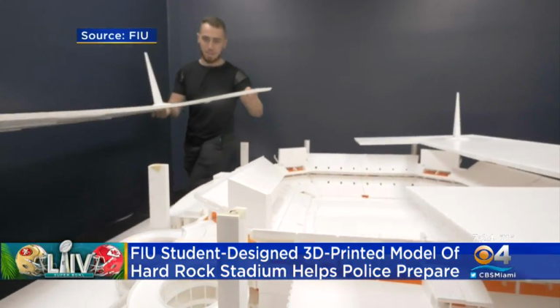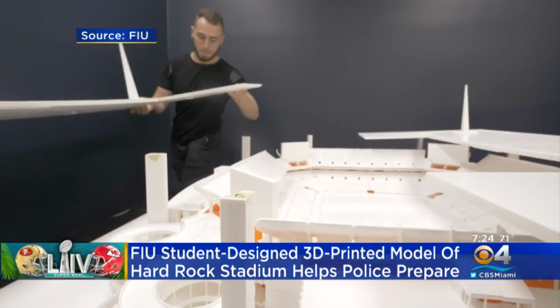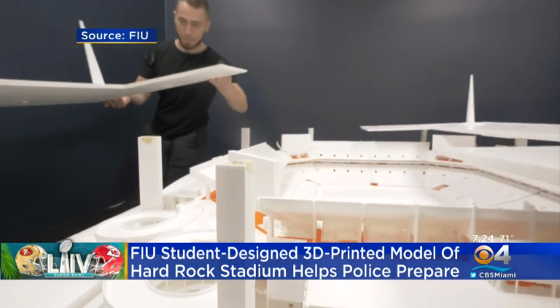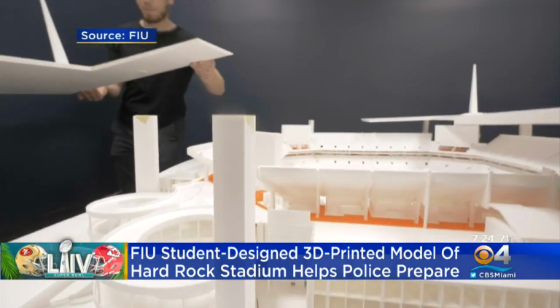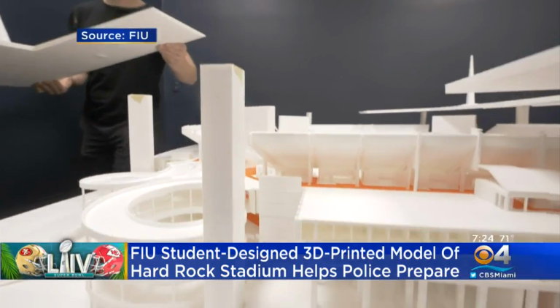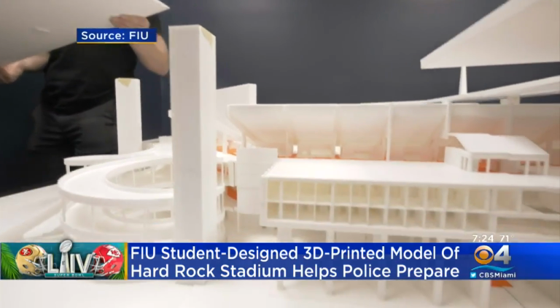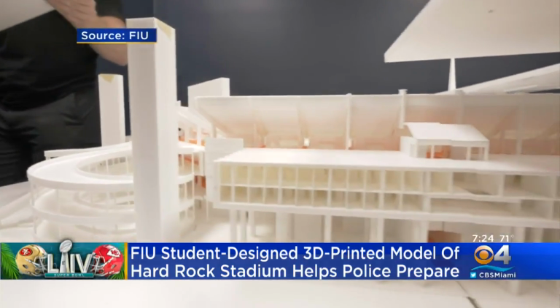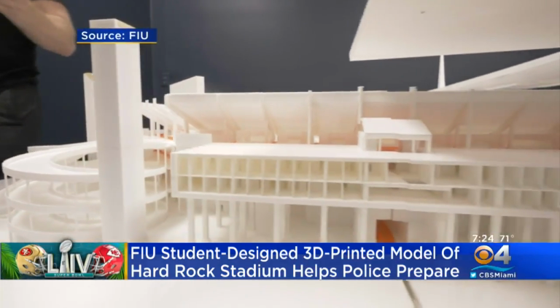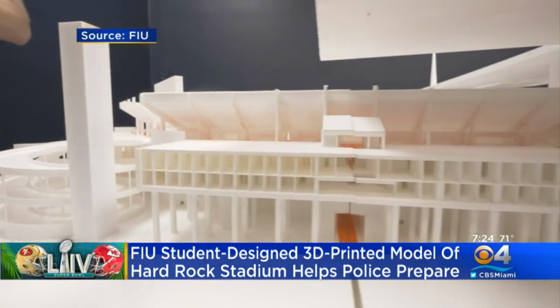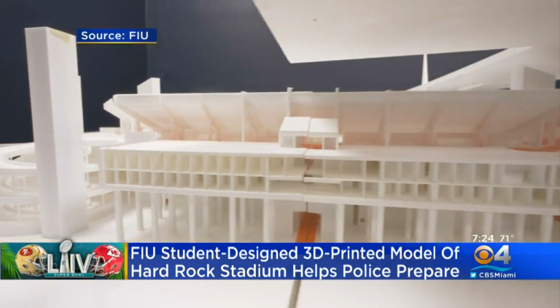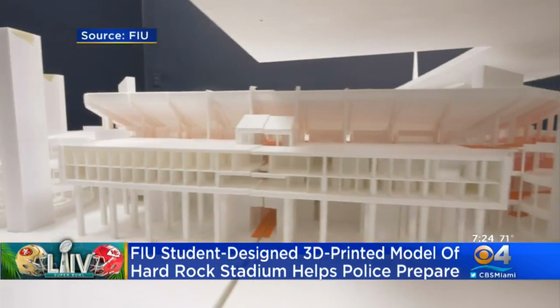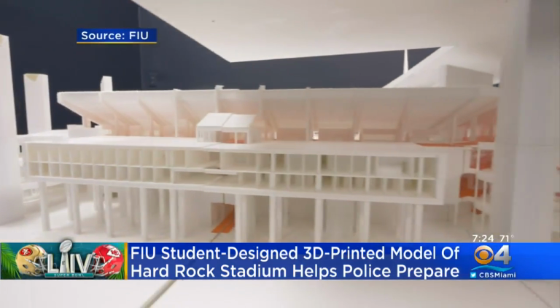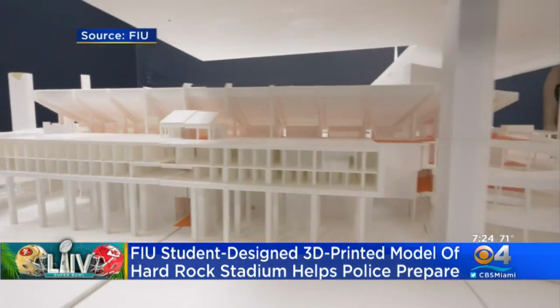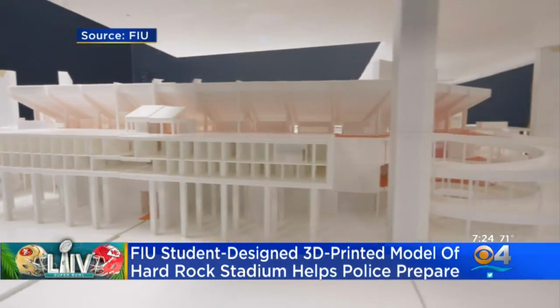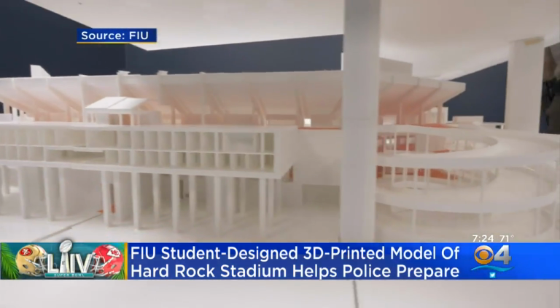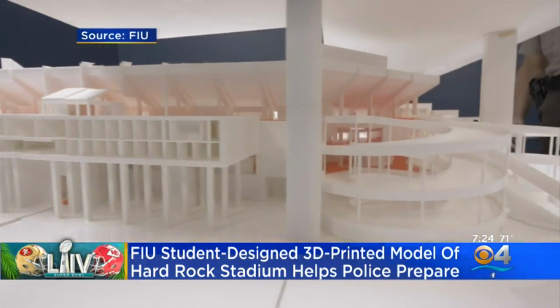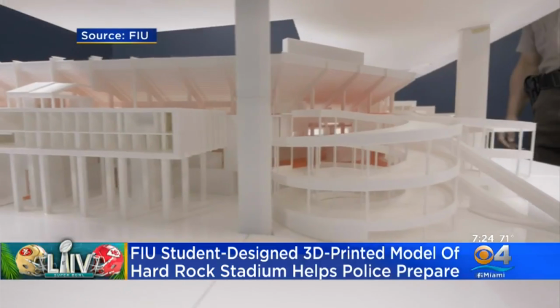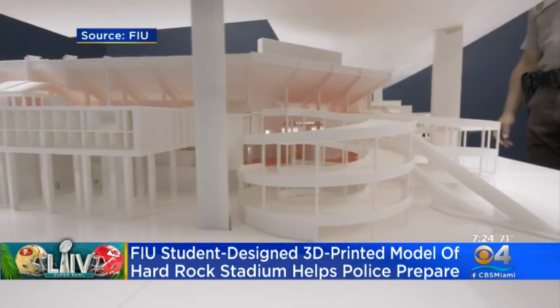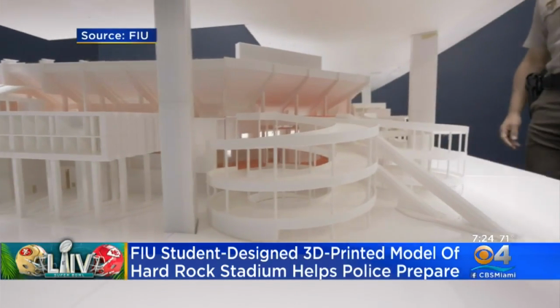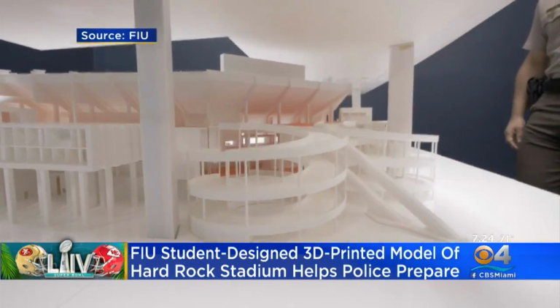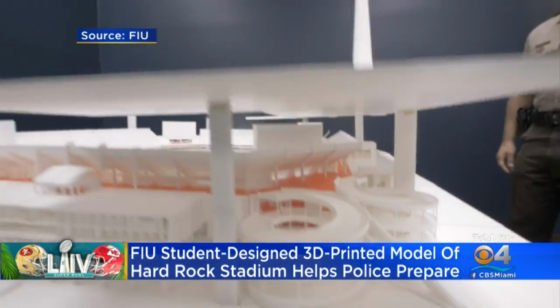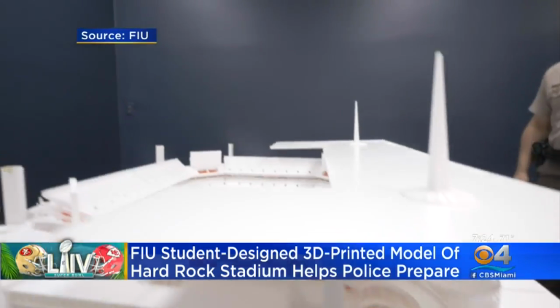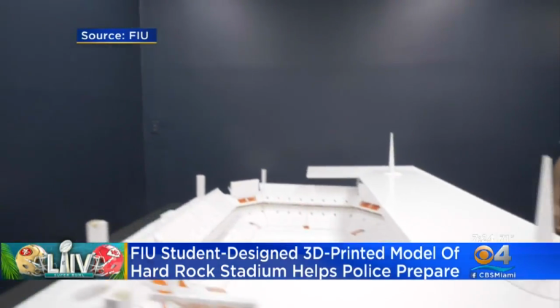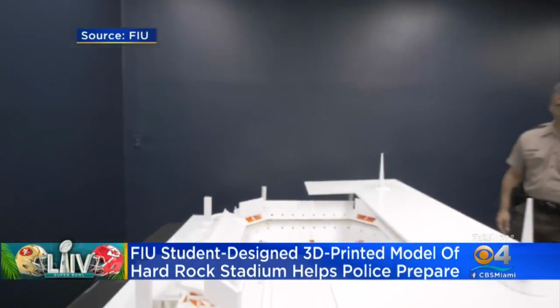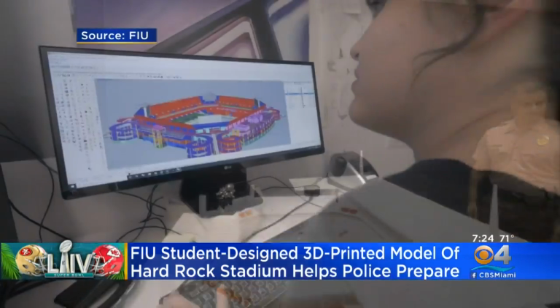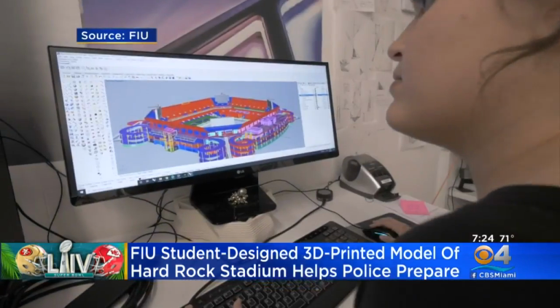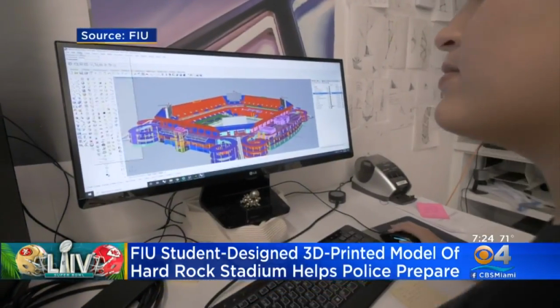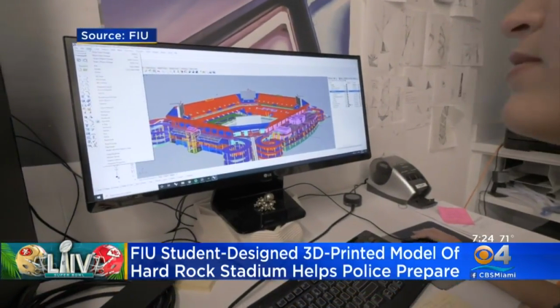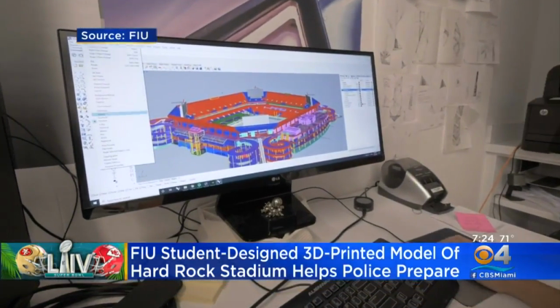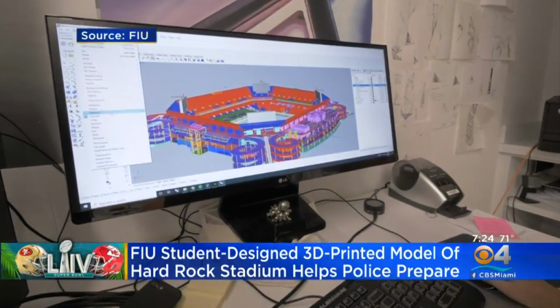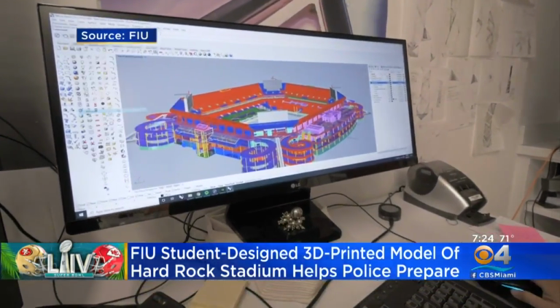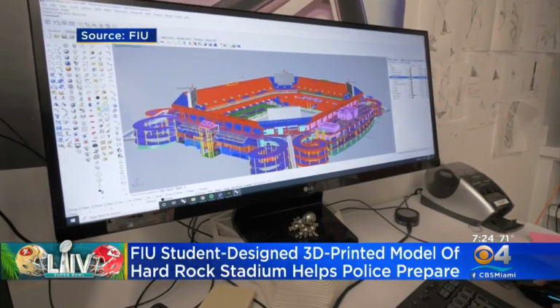Officers from the Miami-Dade Police Special Patrol Bureau have been using the model for months now to get to know the 65,000 seat stadium for tactical planning and training in and around that area.